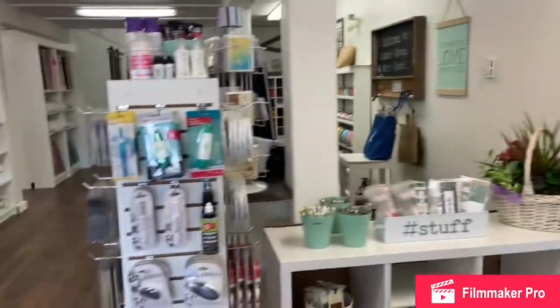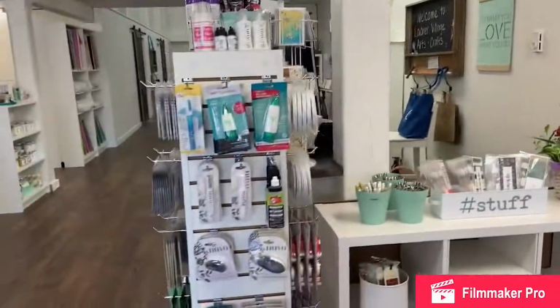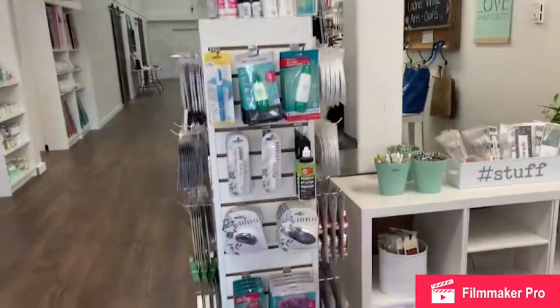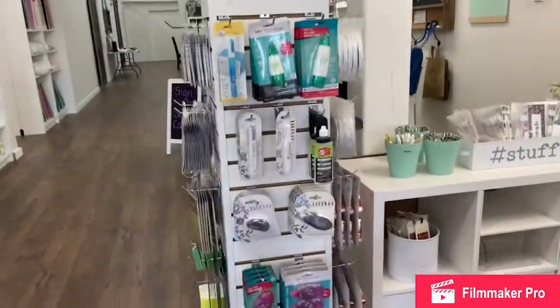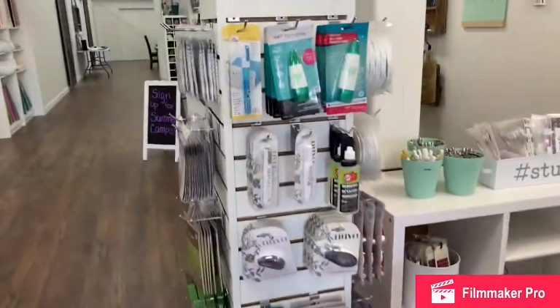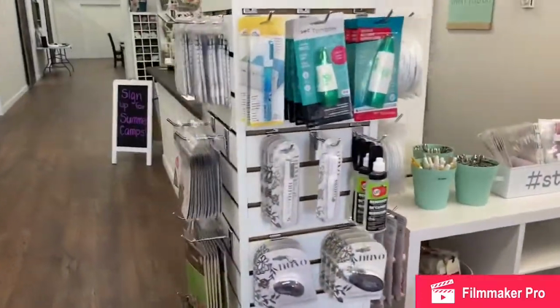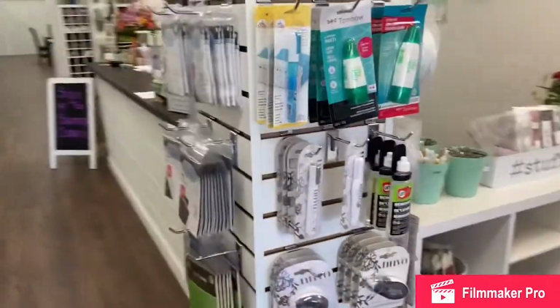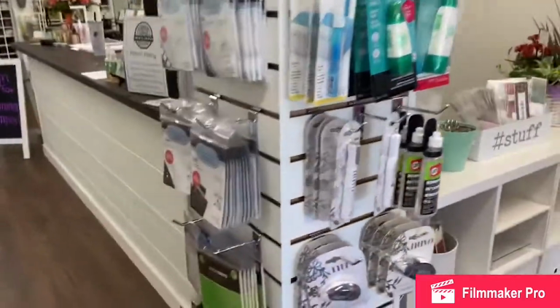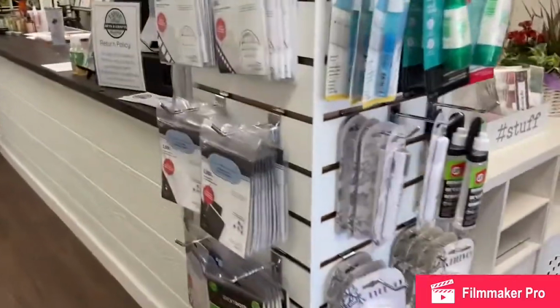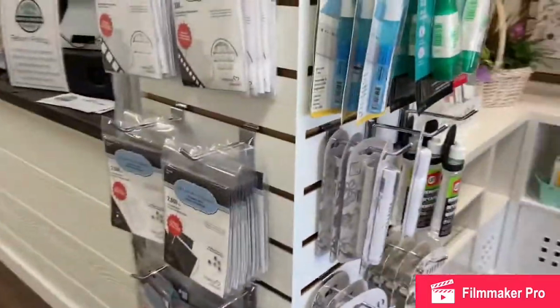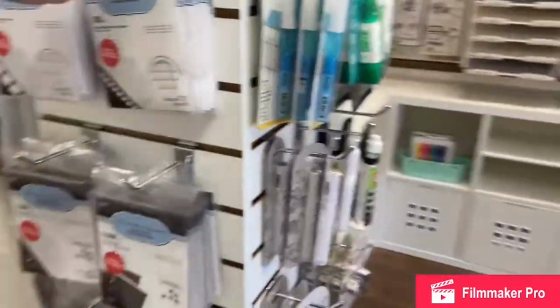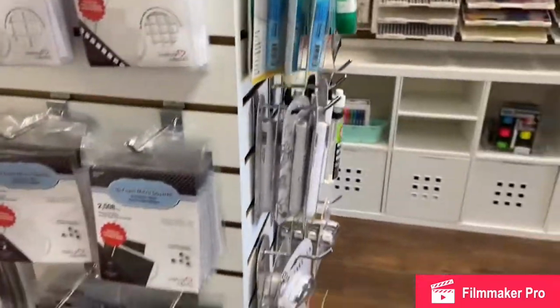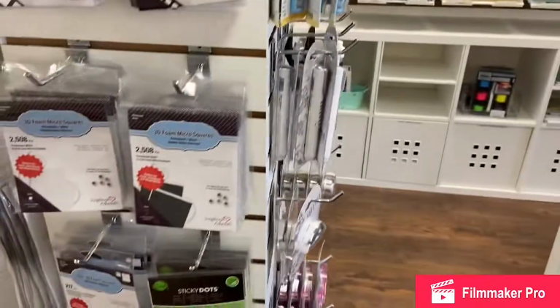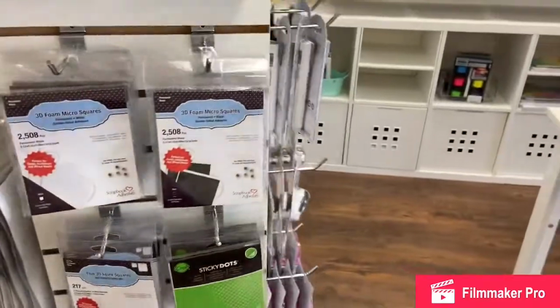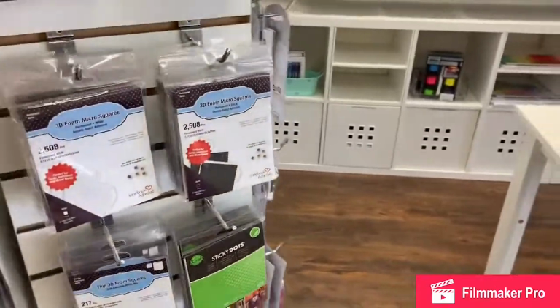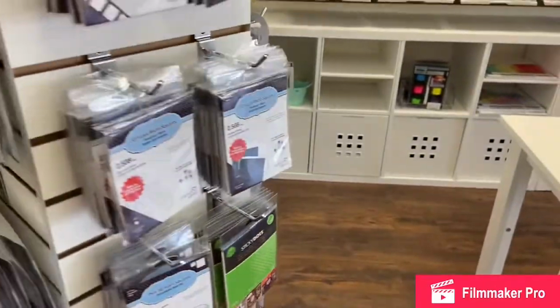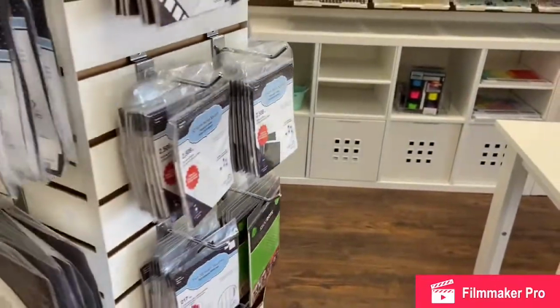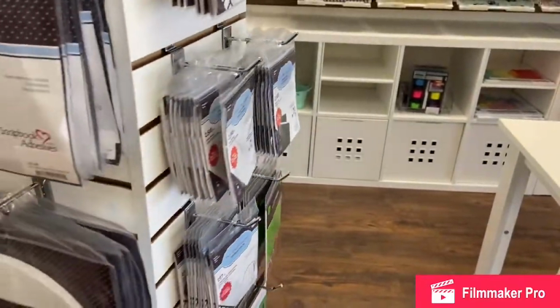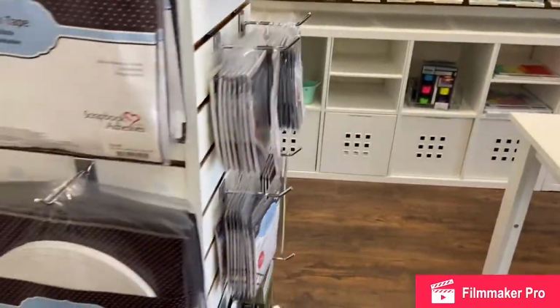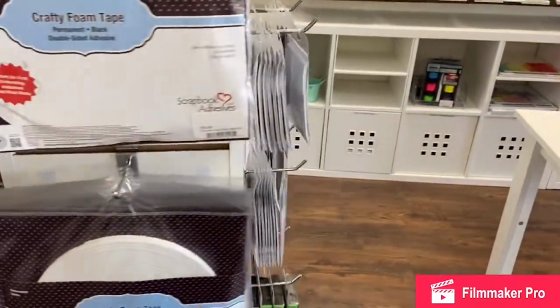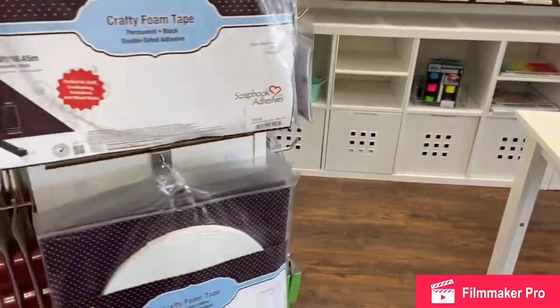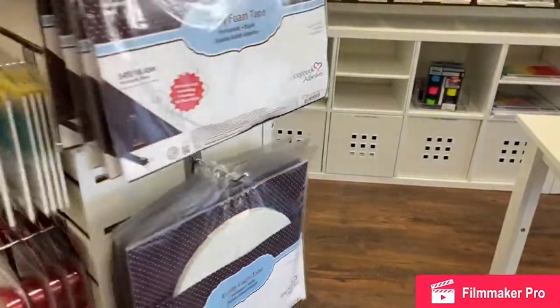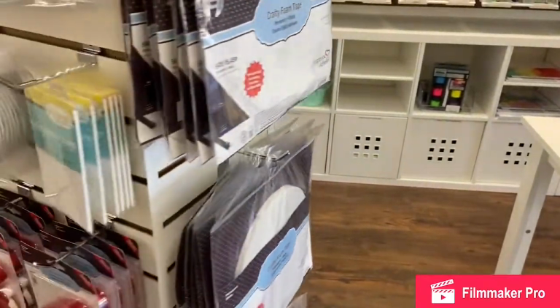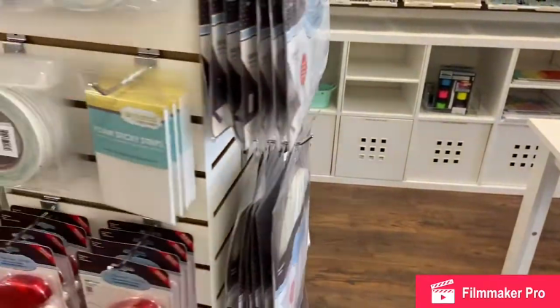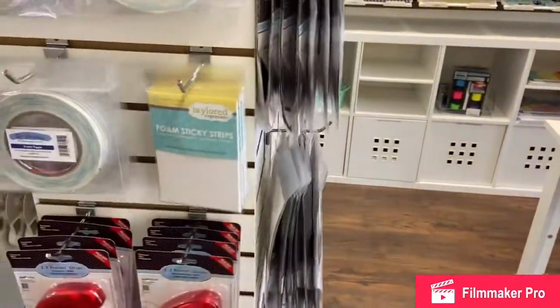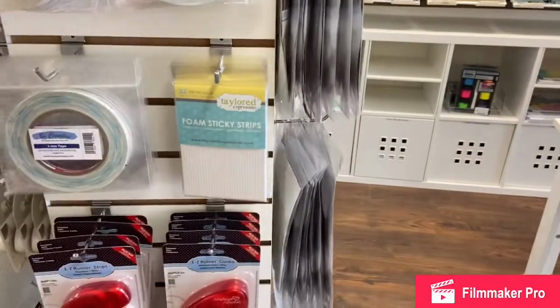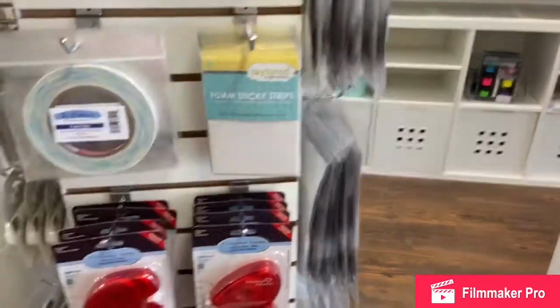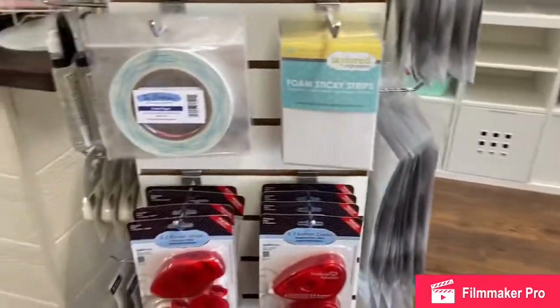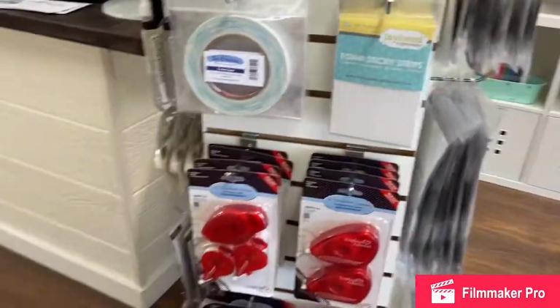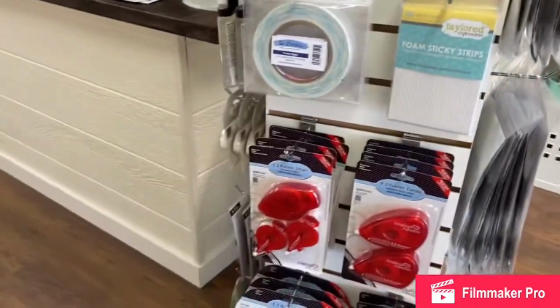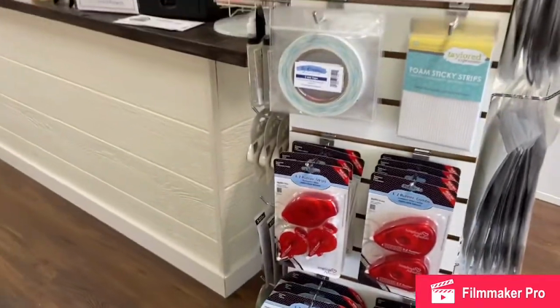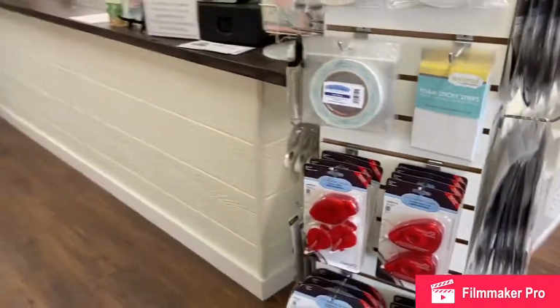And we've got every type of adhesive you would possibly want for all your projects. We've got 3D foam, liquid adhesive, double-sided sticky tape, and tape runners. Just ask.